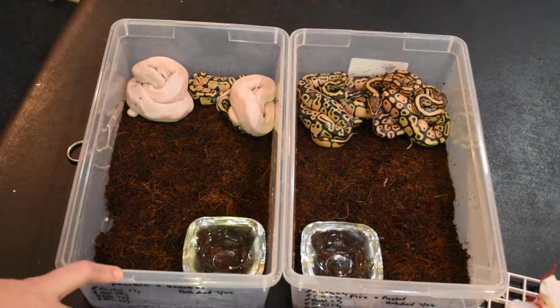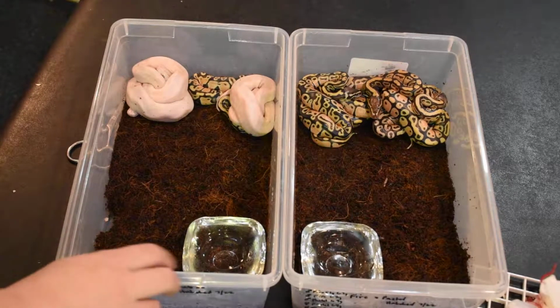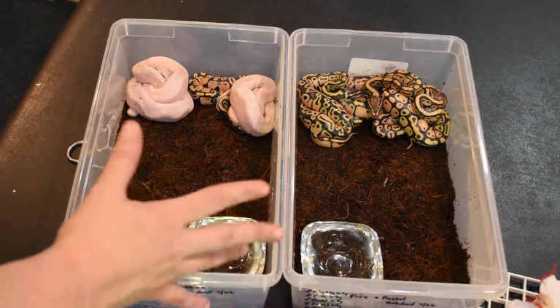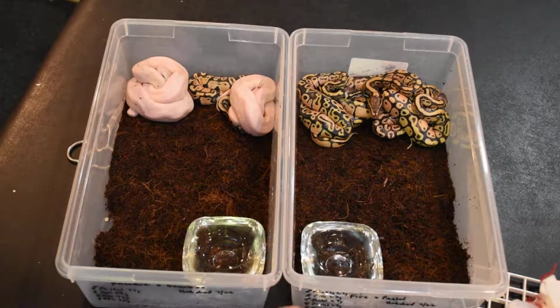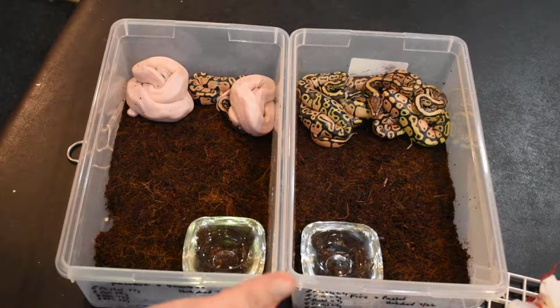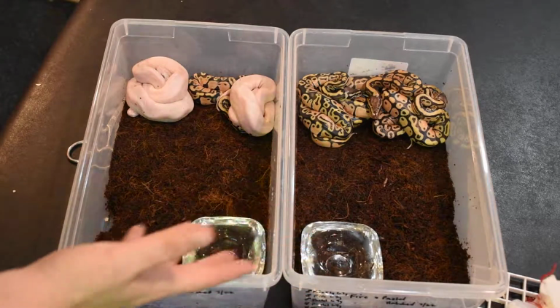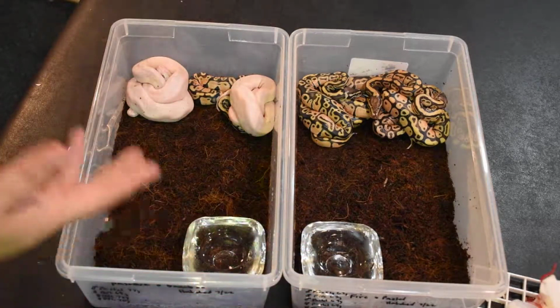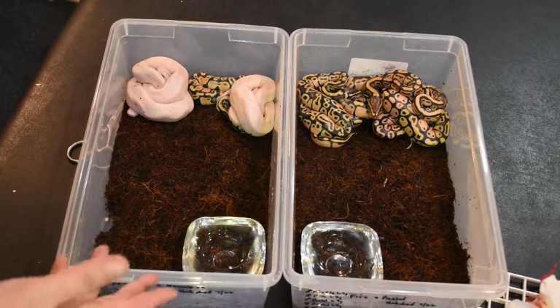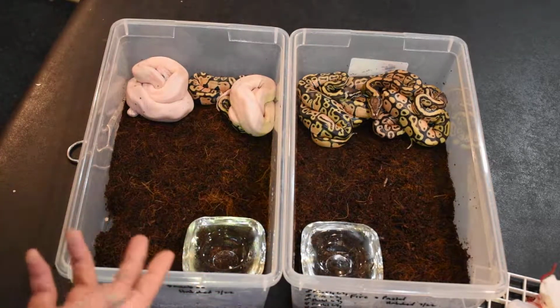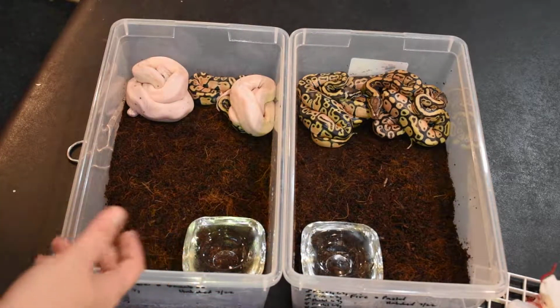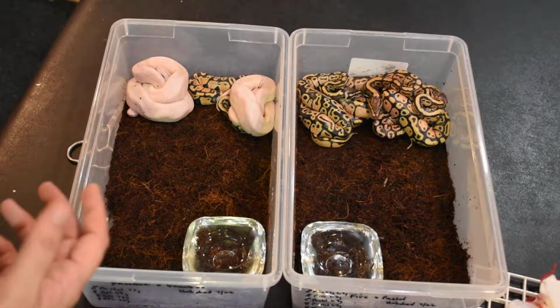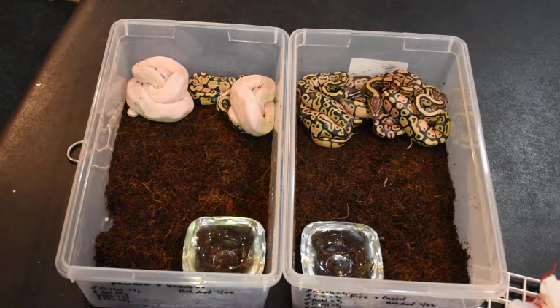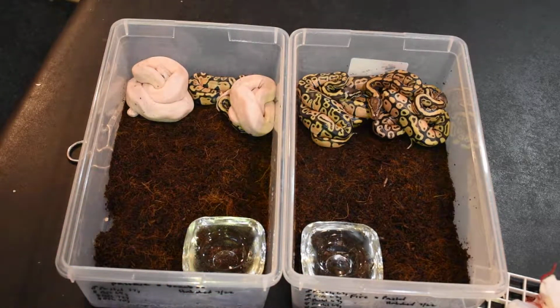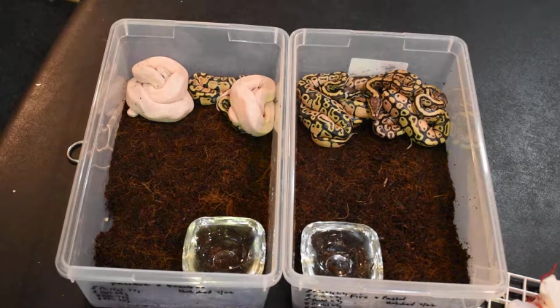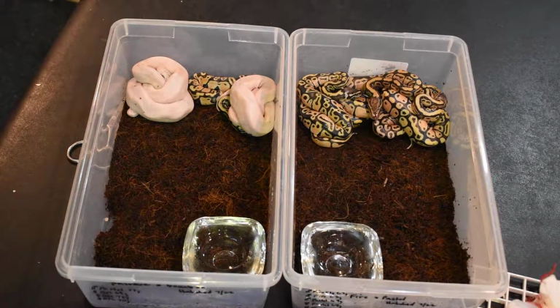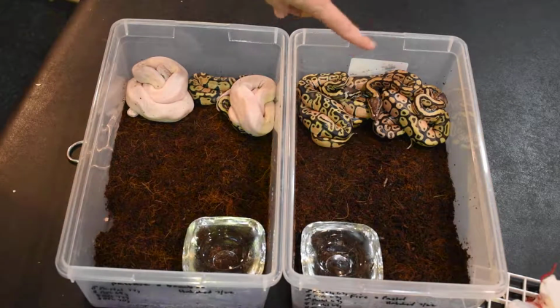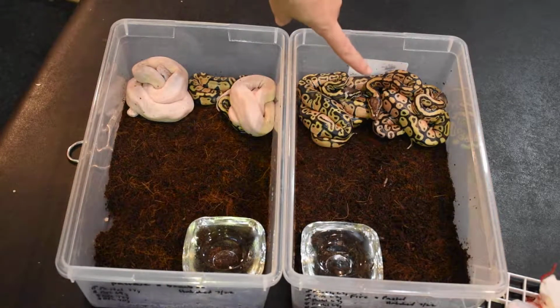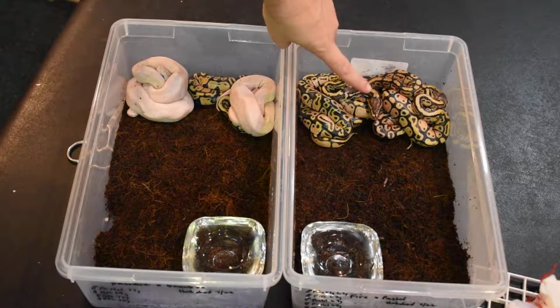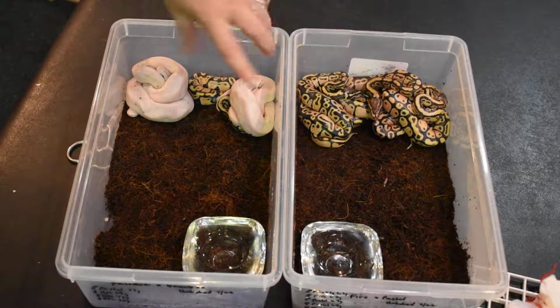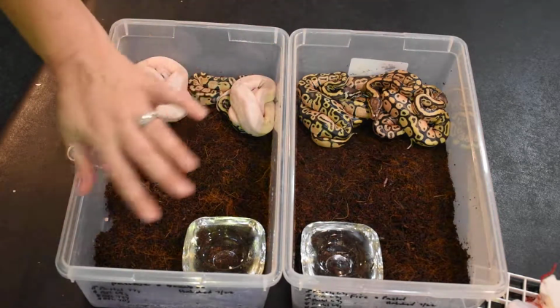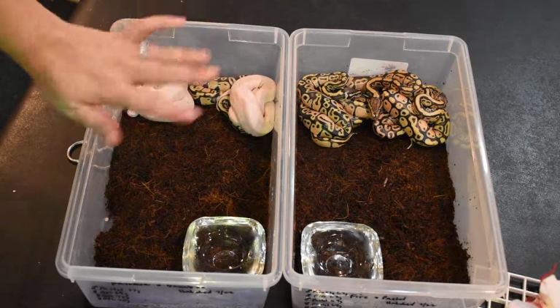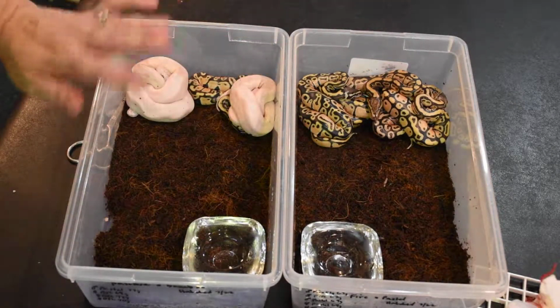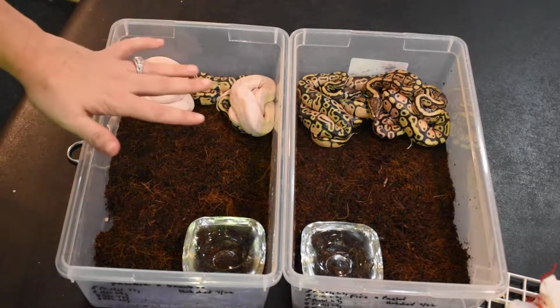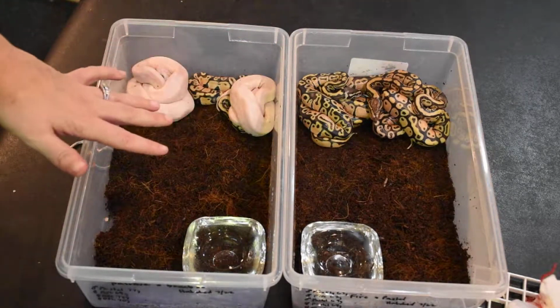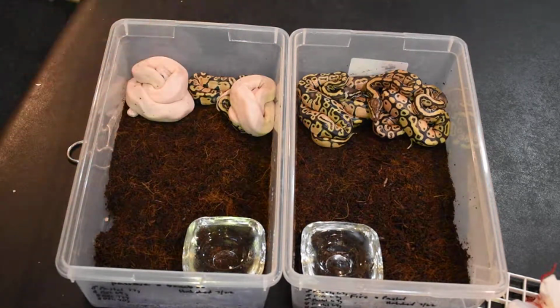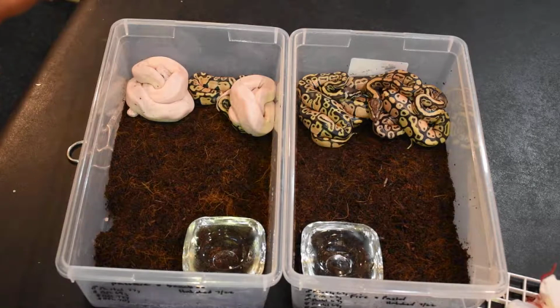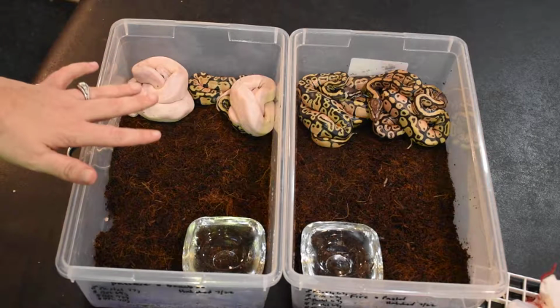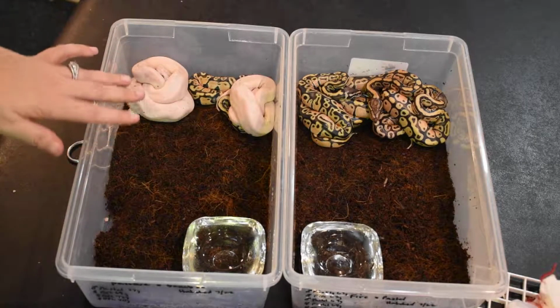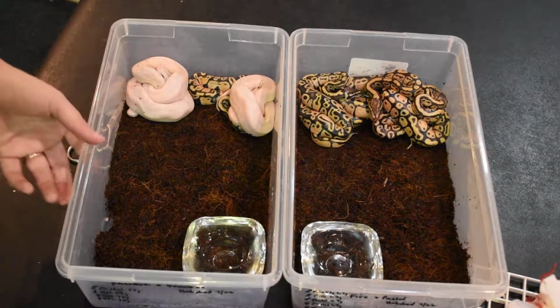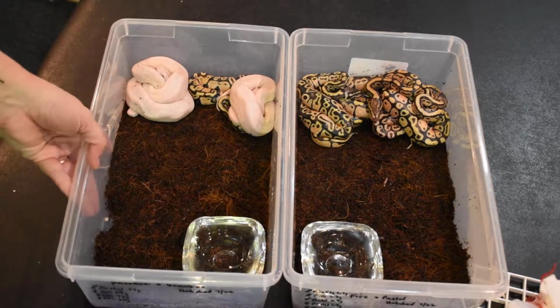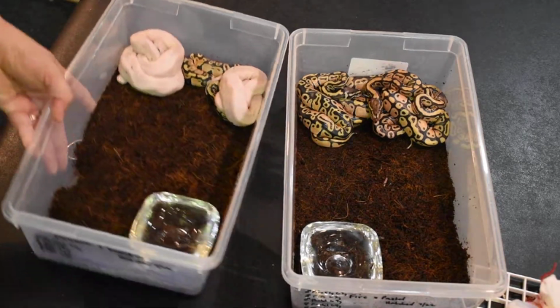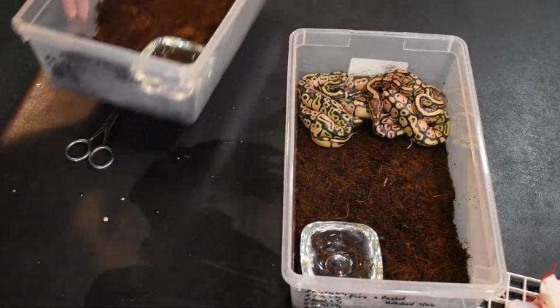They are just out of the egg and they haven't shed. It might be a little bit difficult to tell 100%, at least on this clutch. But this one we absolutely can tell. We know what's in these snakes and we hit great odds. So let's start with the other one first.